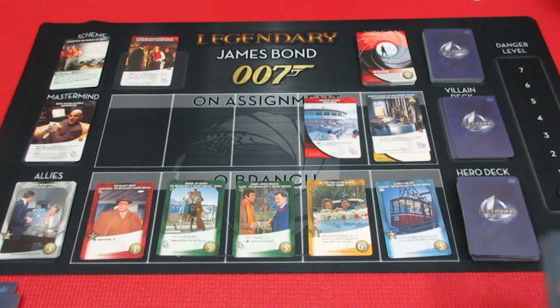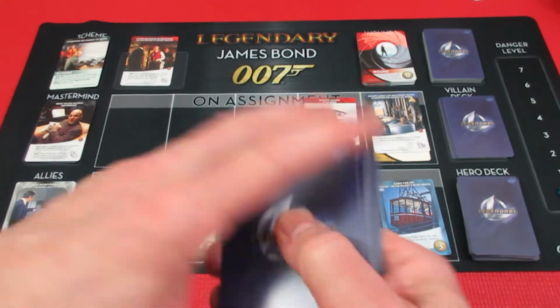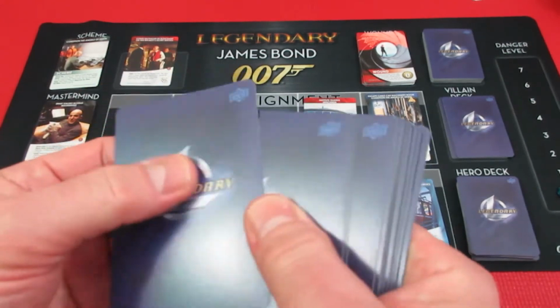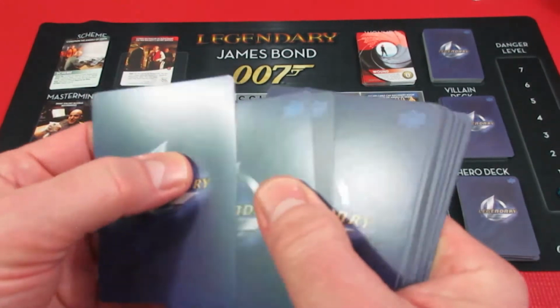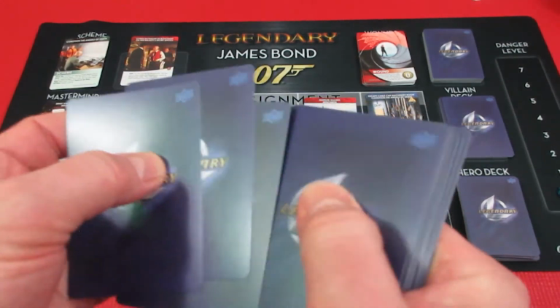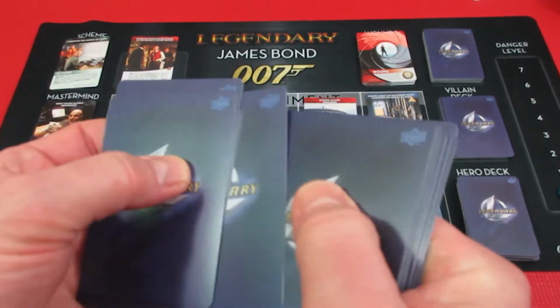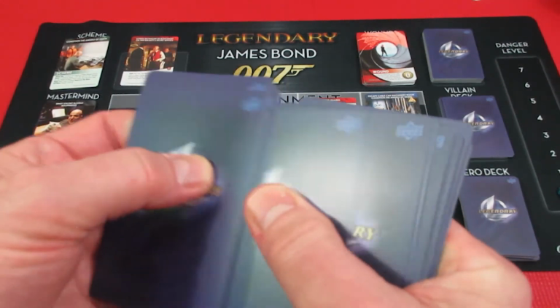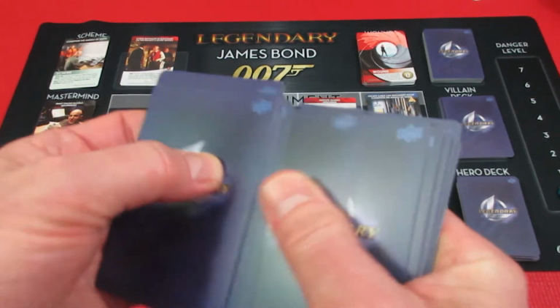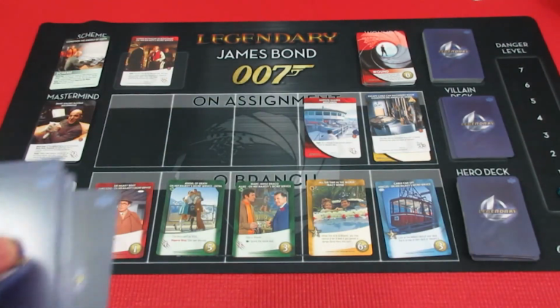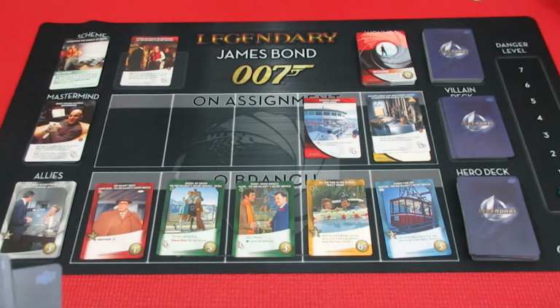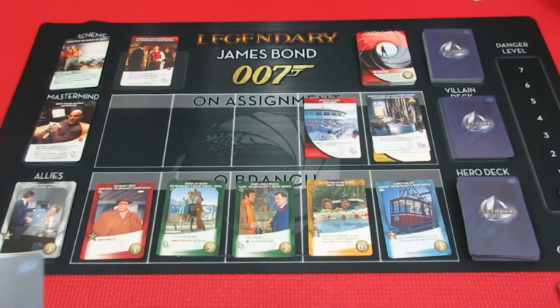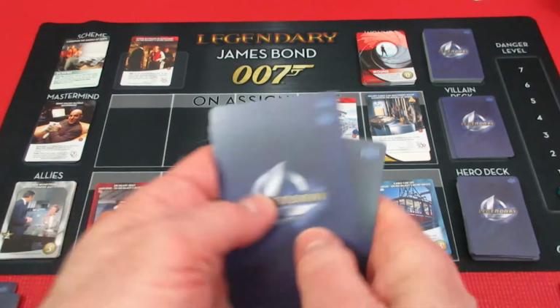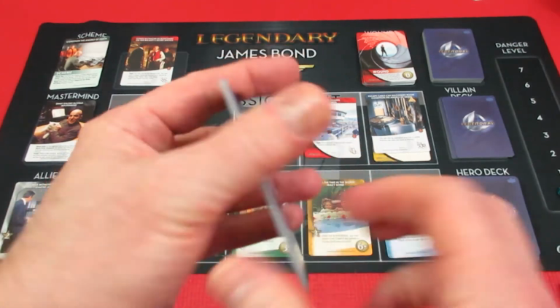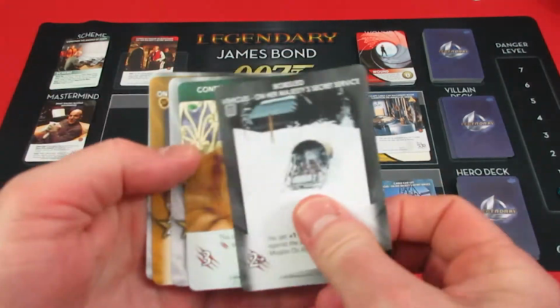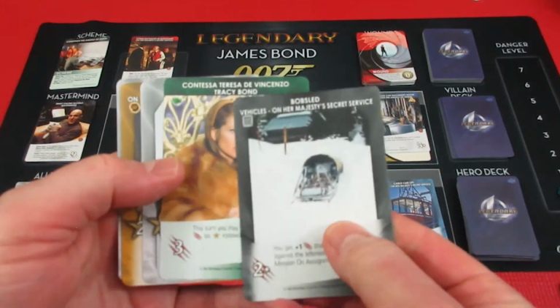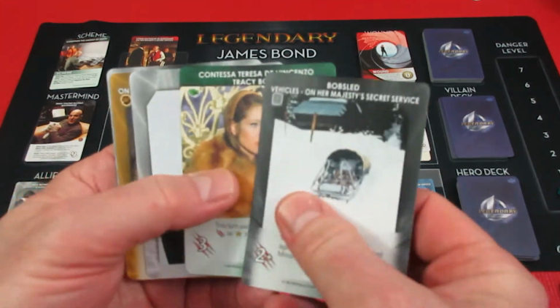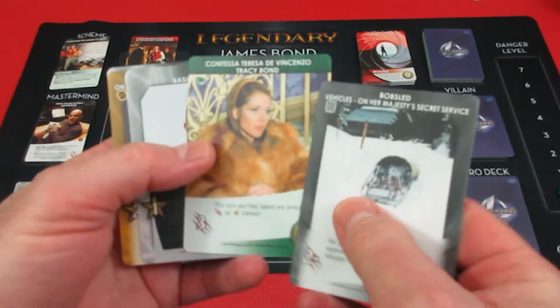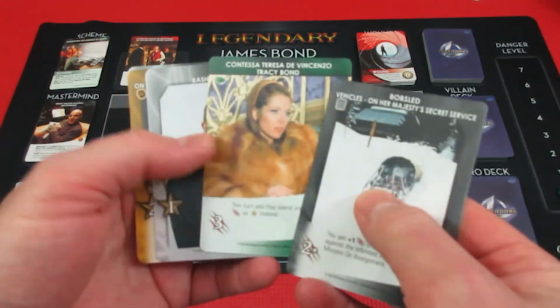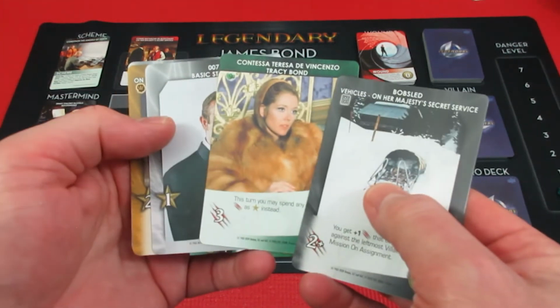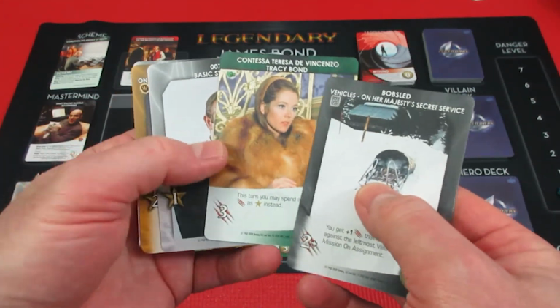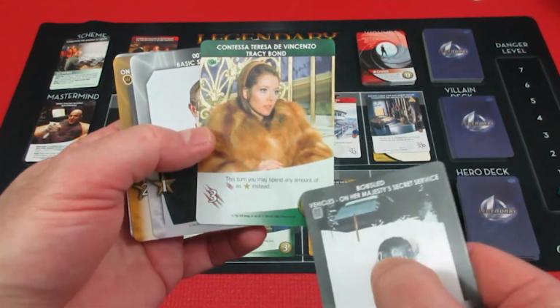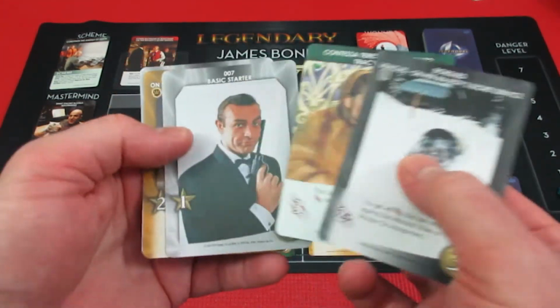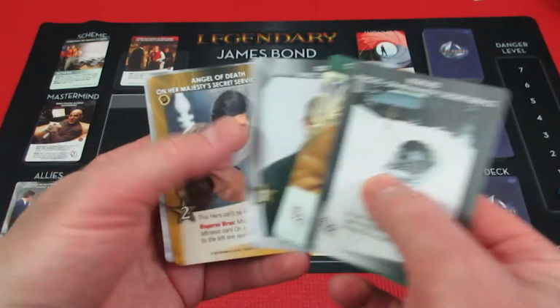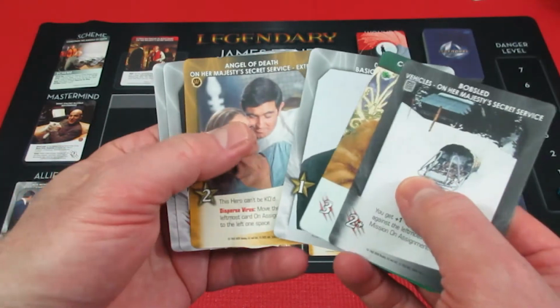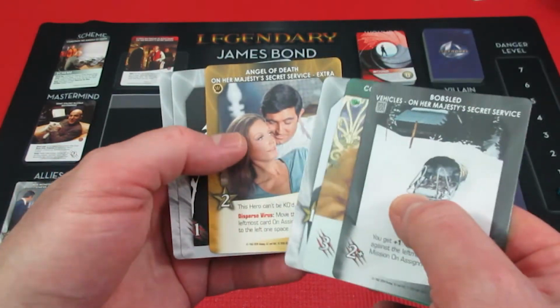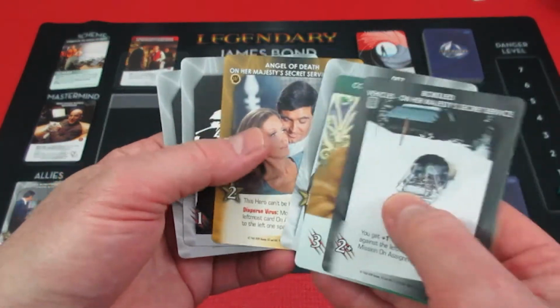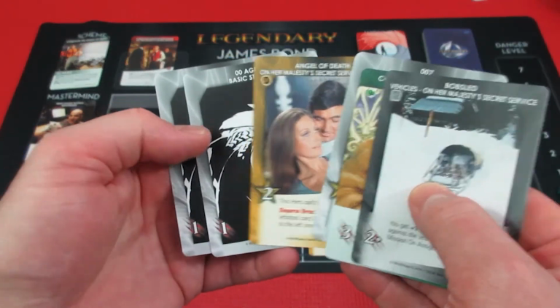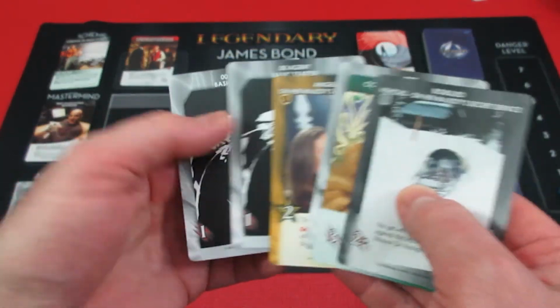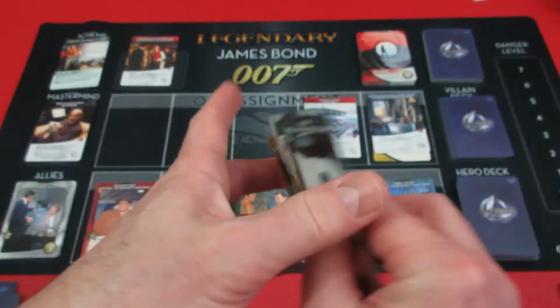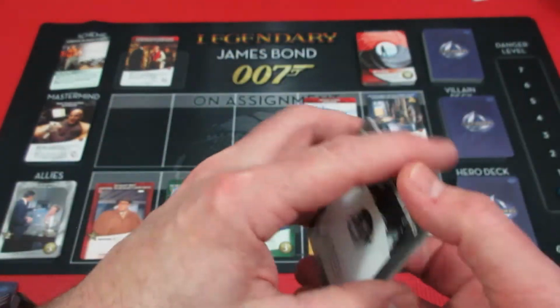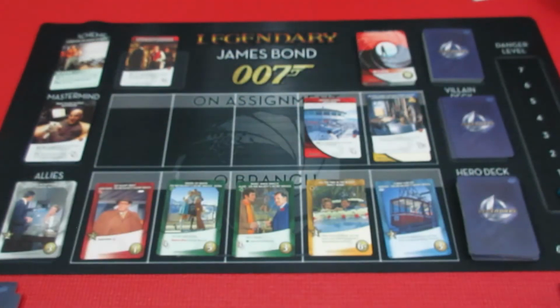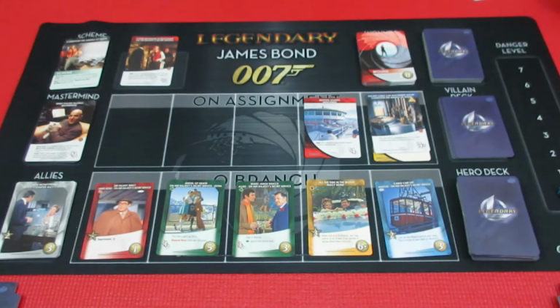He's going to pull up six new cards. He's got his bobsled, he has Tracy Bond — woo, that's good! Oh, Angel of Death. Yikes.